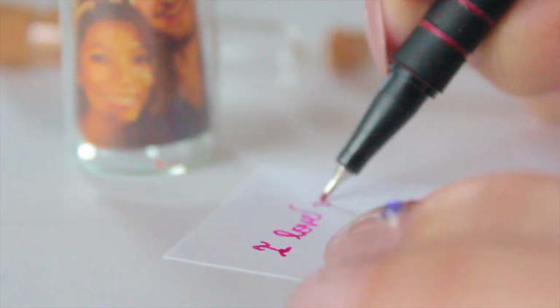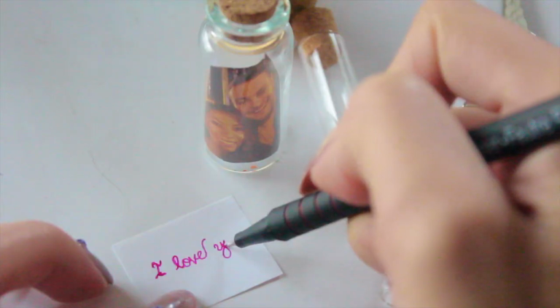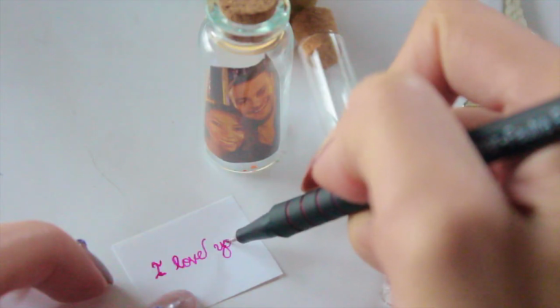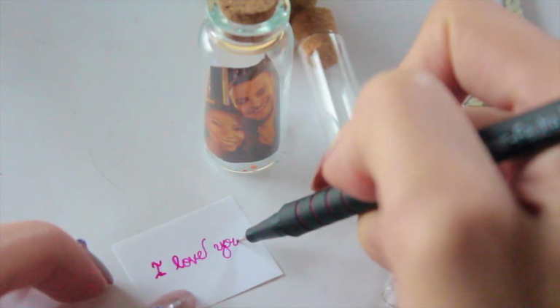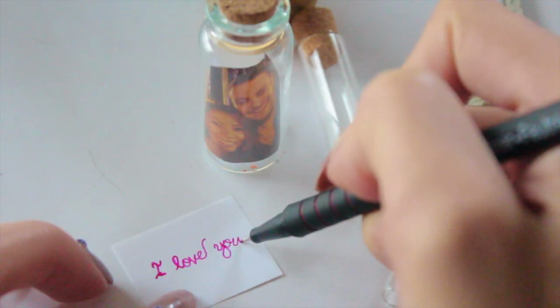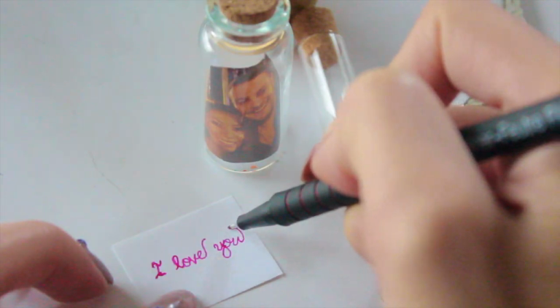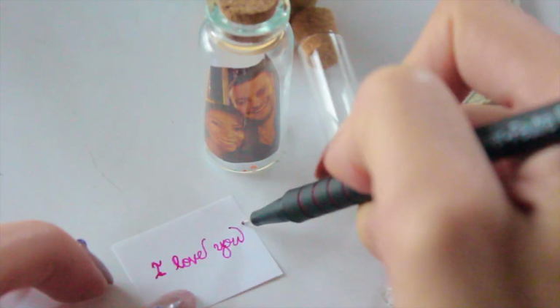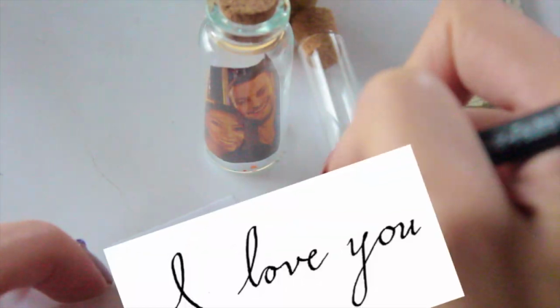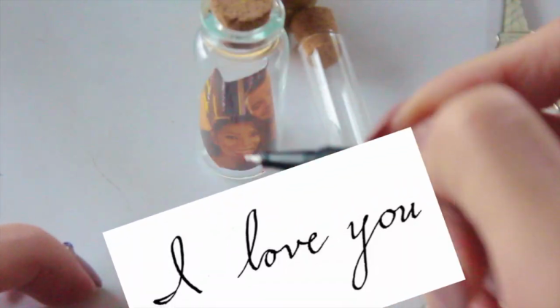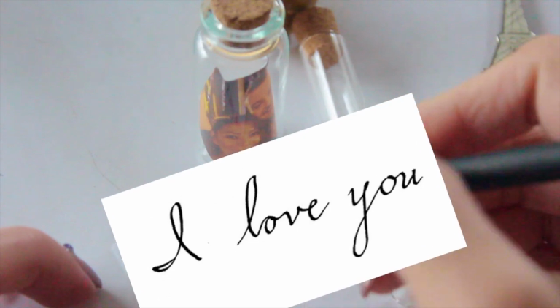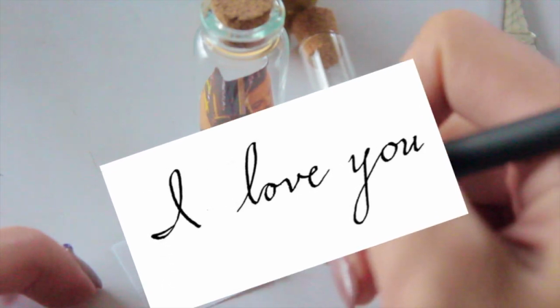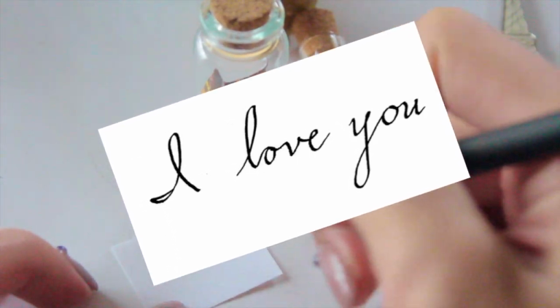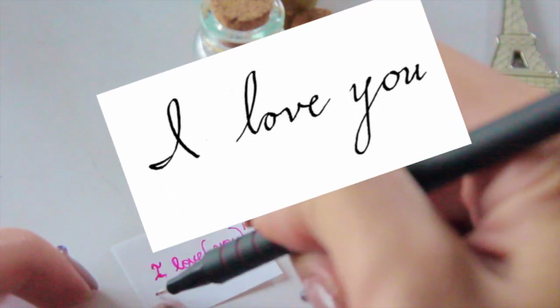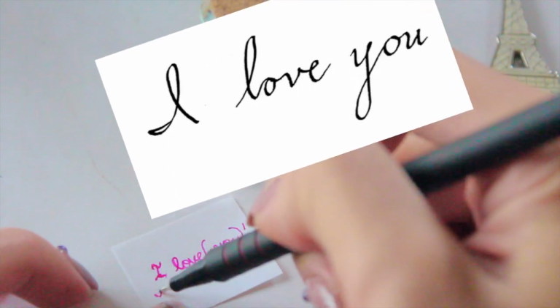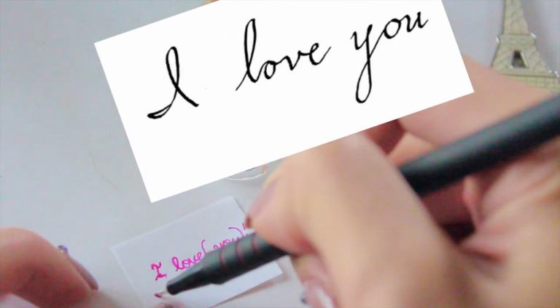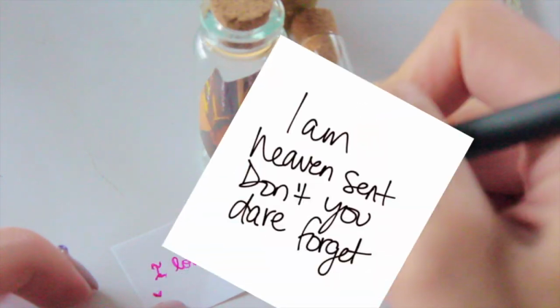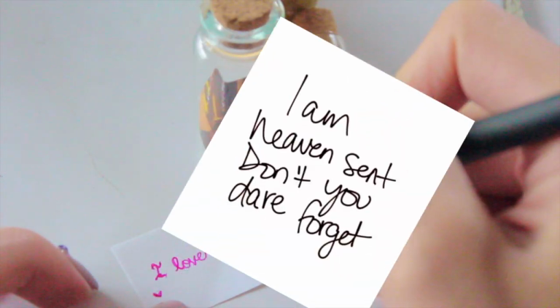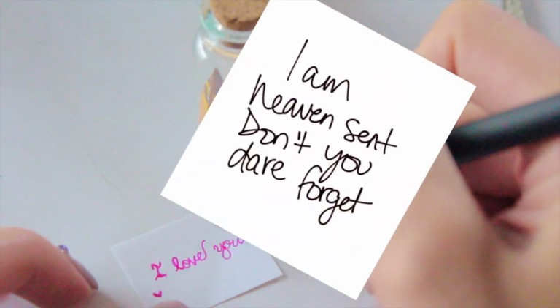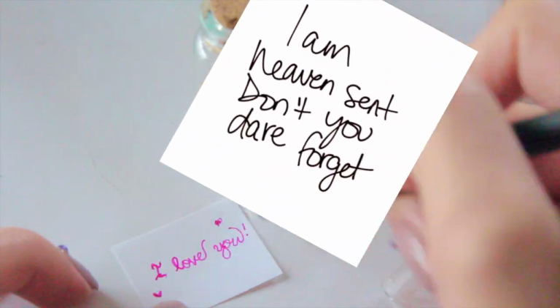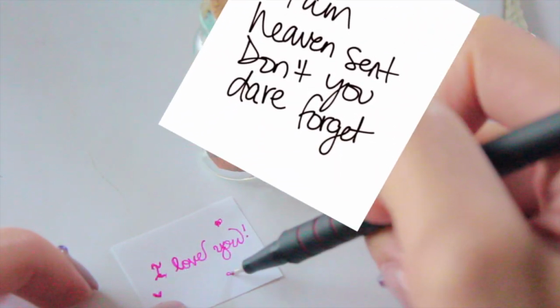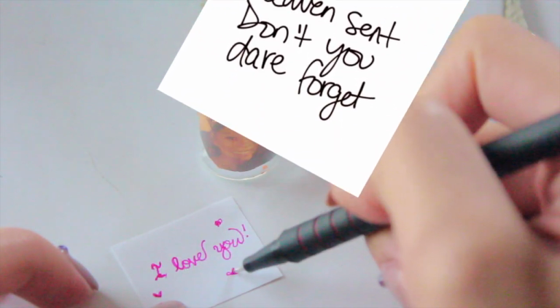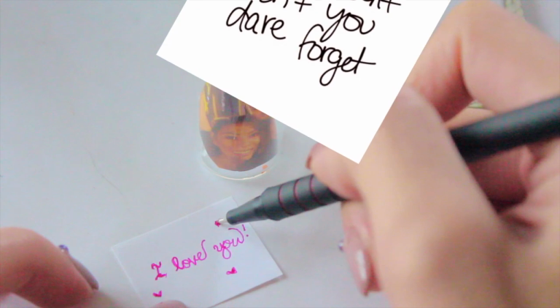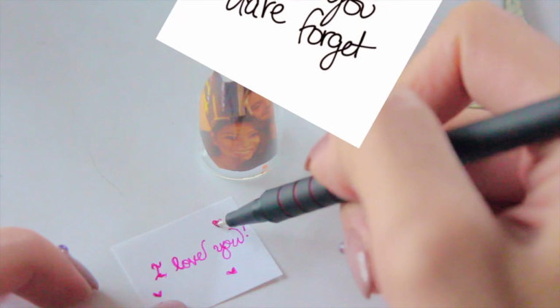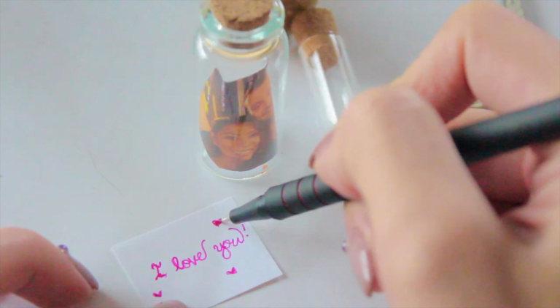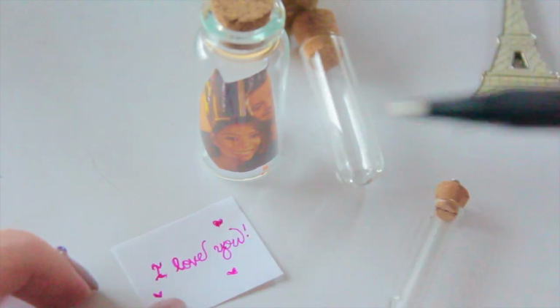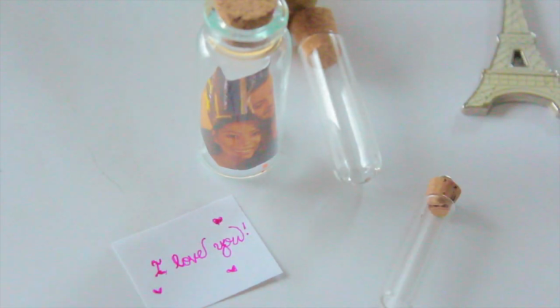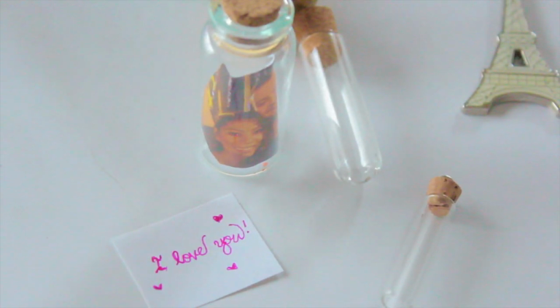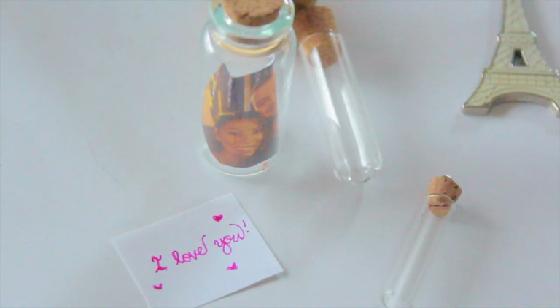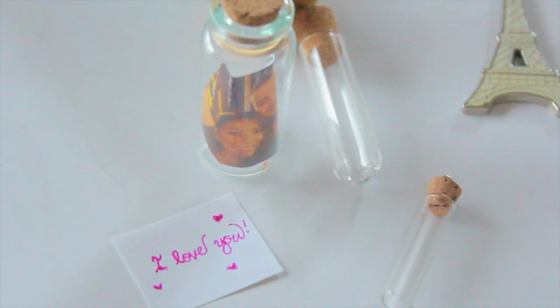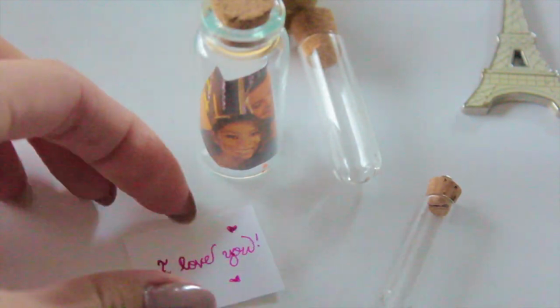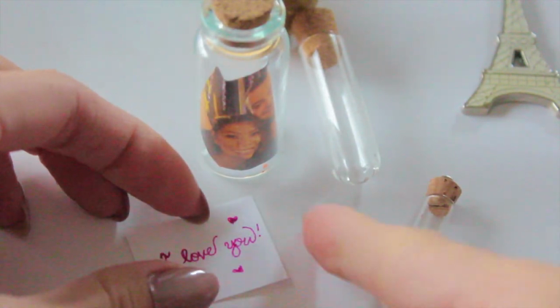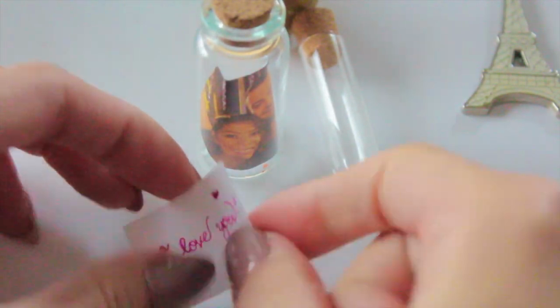They can open it up after their bath or during their bath. It's just that surprise element — they're not expecting something, and then all of a sudden this little bottle comes up in their bath and there's a cute note inside, so it's really adorable and actually quite cute.